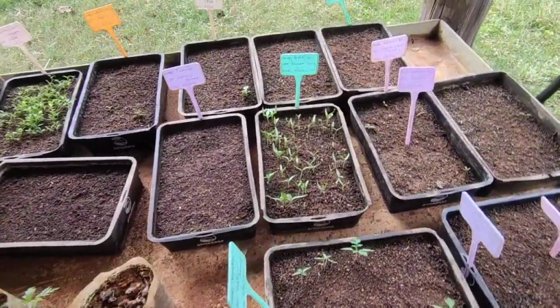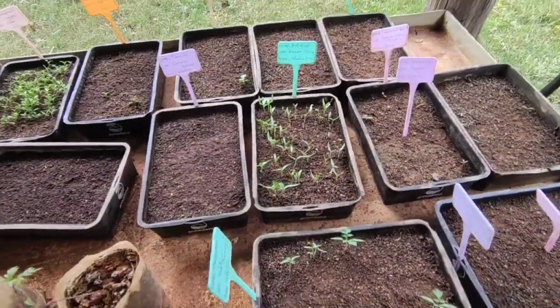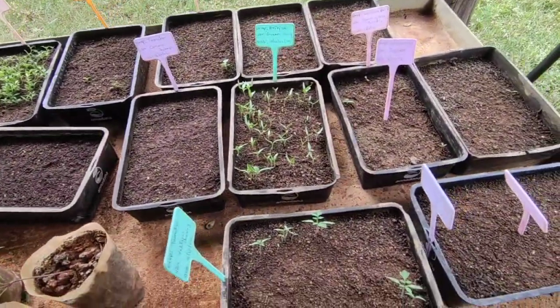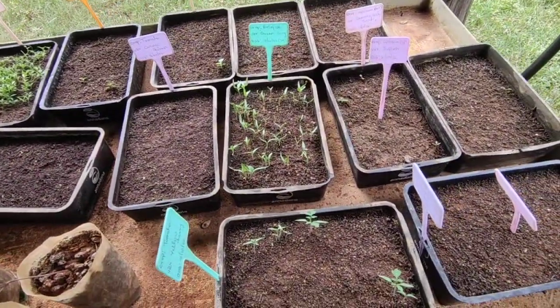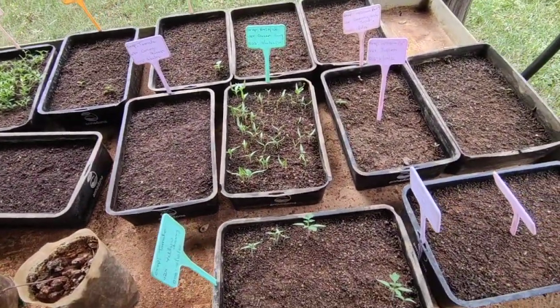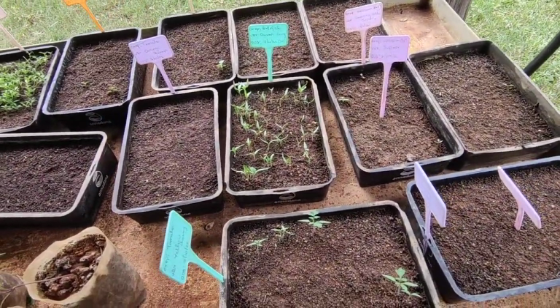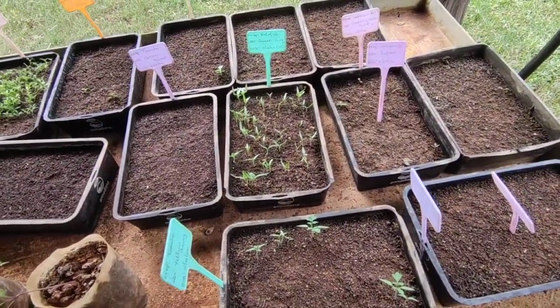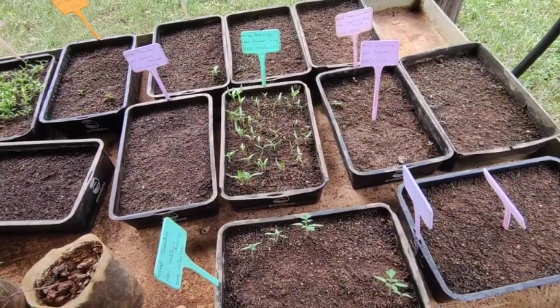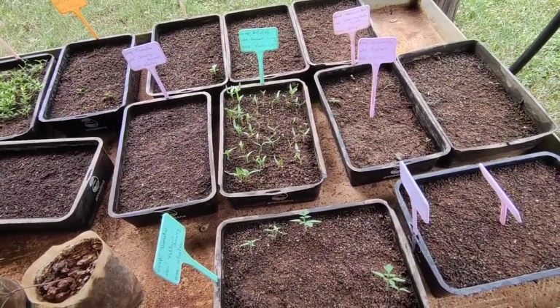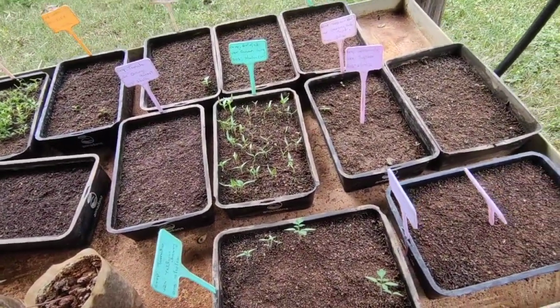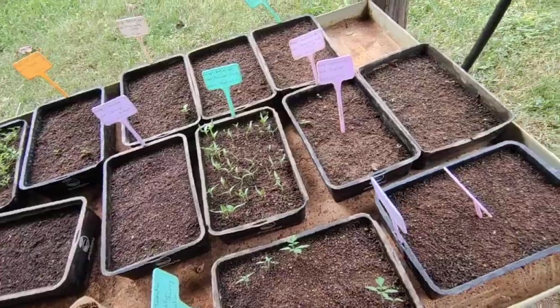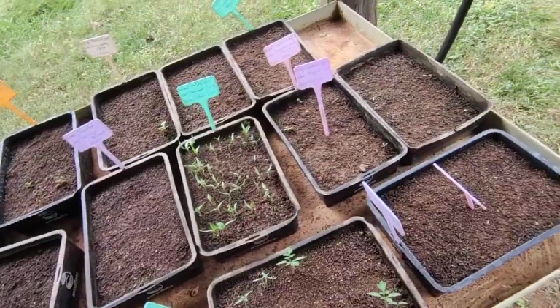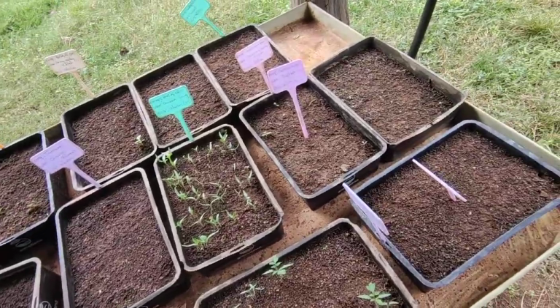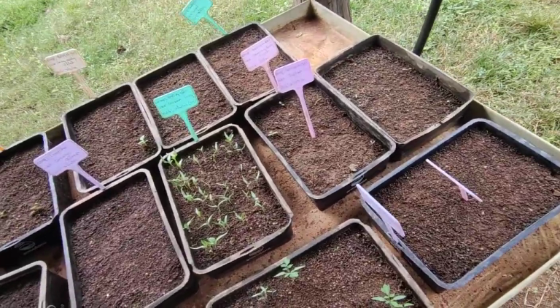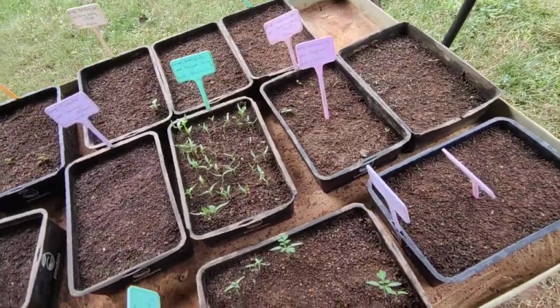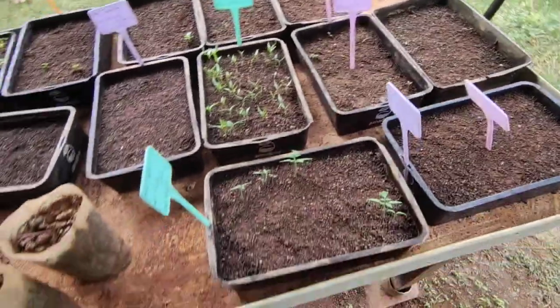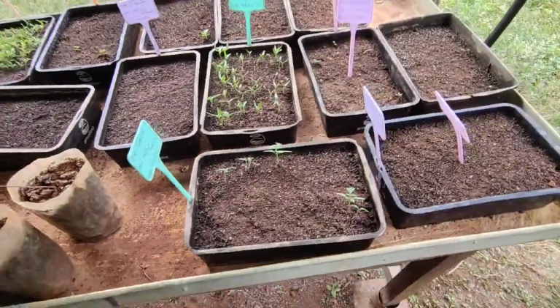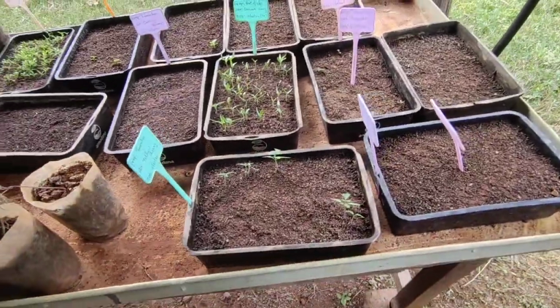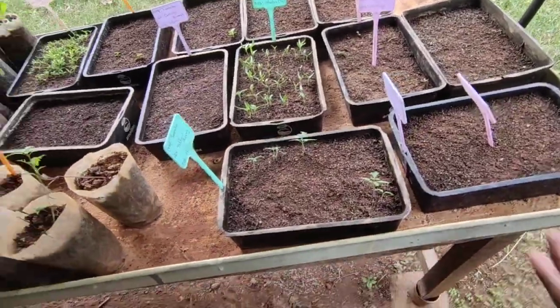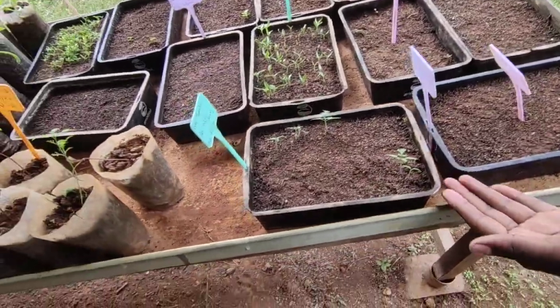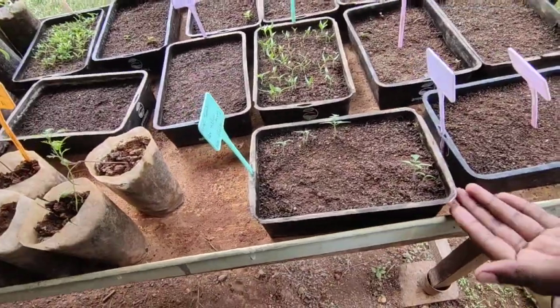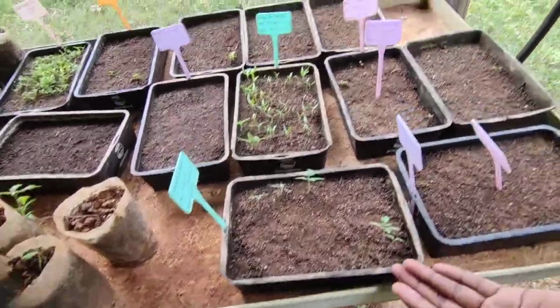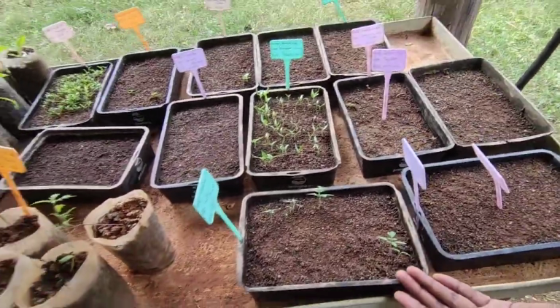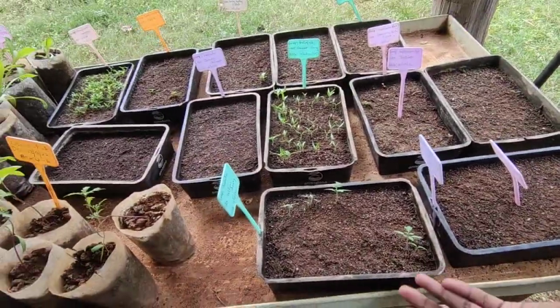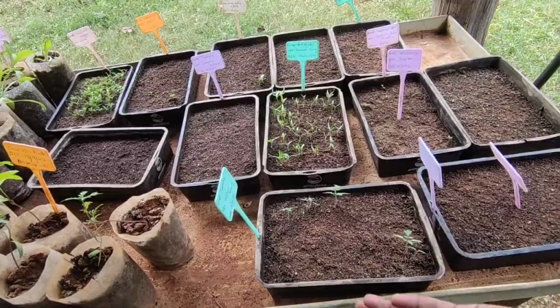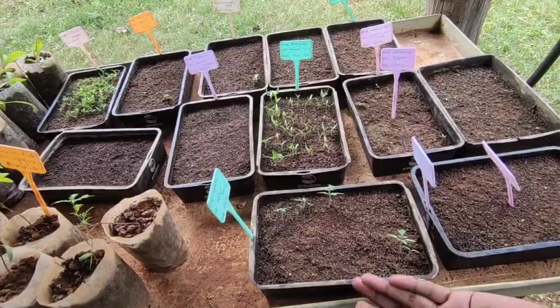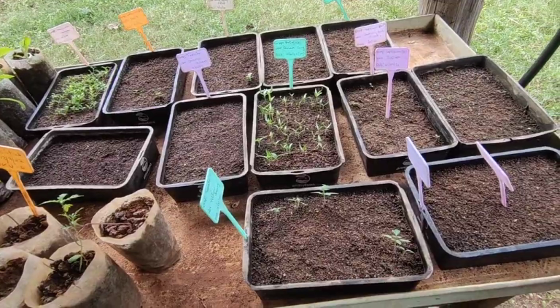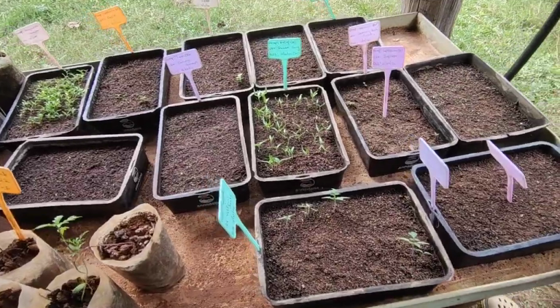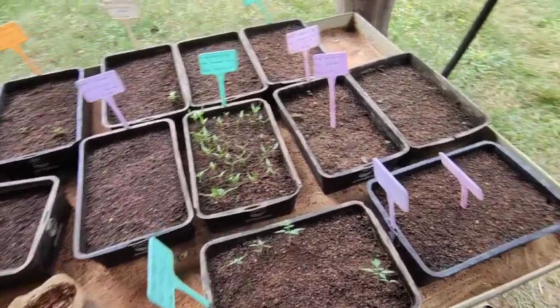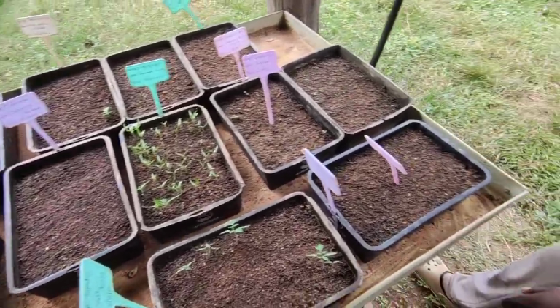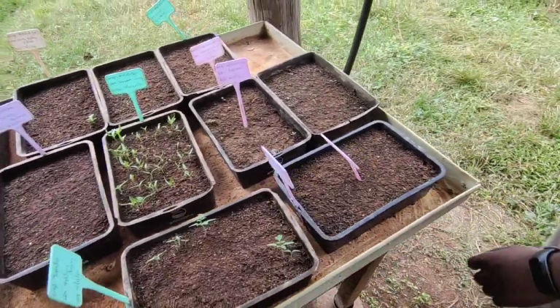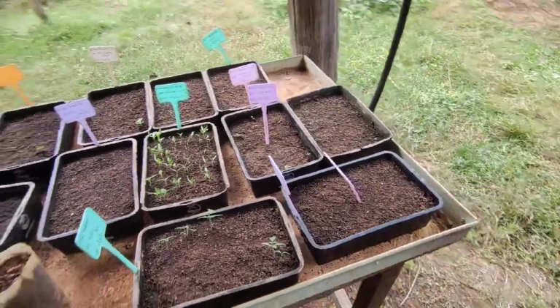These seedling trays are very good. How many seeds can you put in each tray? Any number — up to a hundred. This tray is good and you can put a lot in.